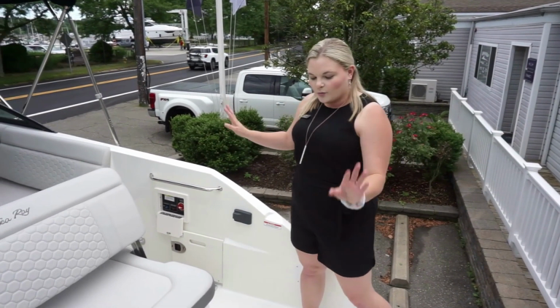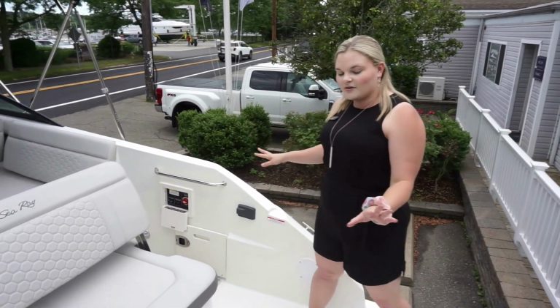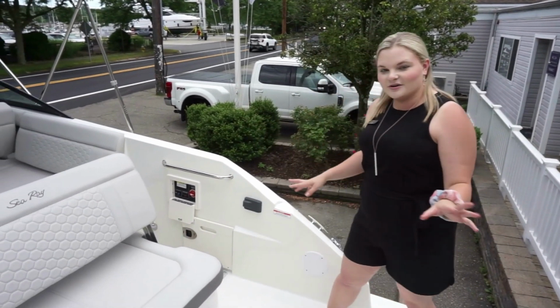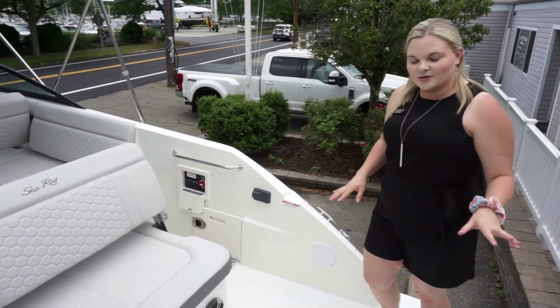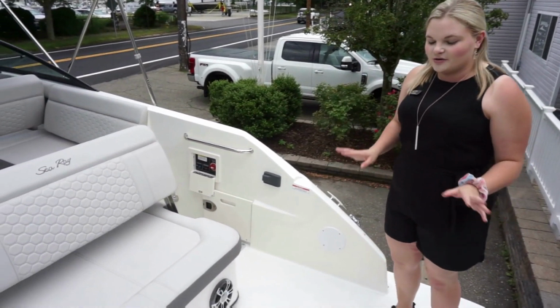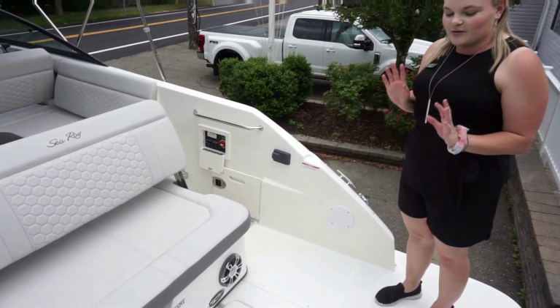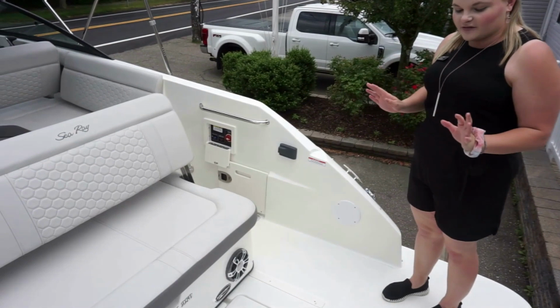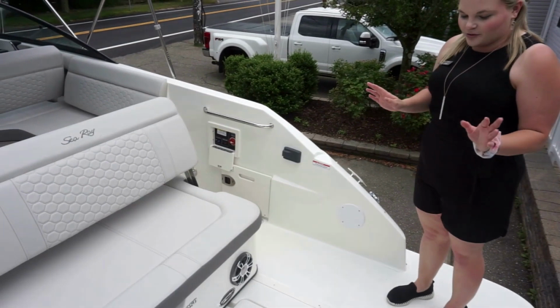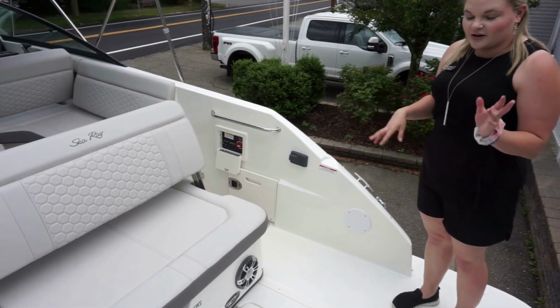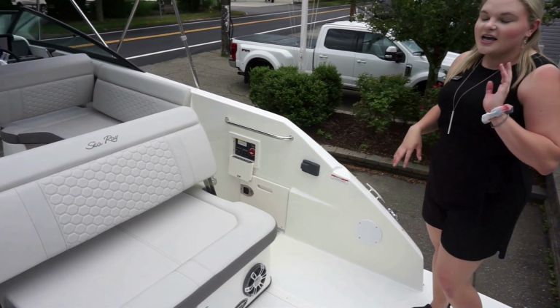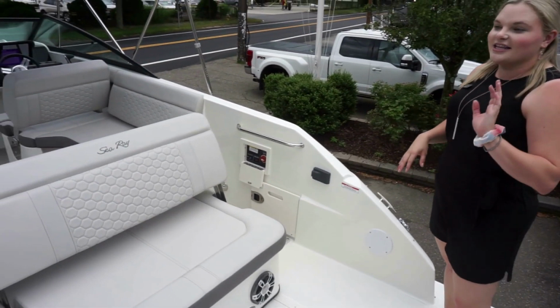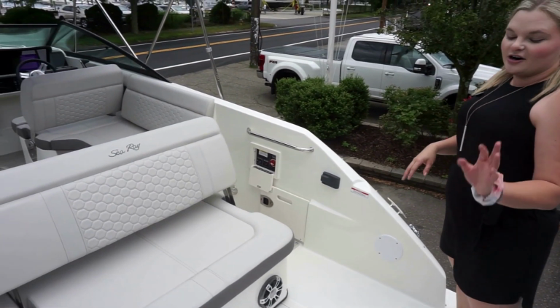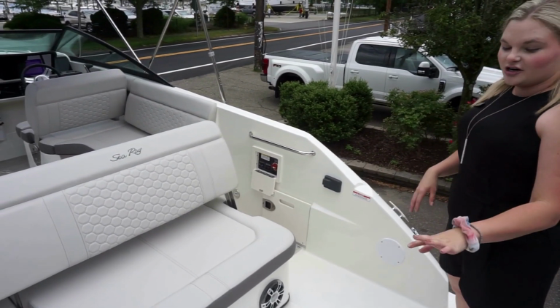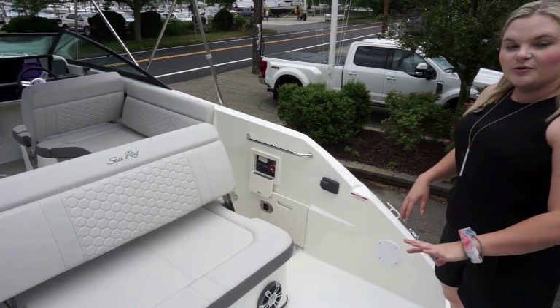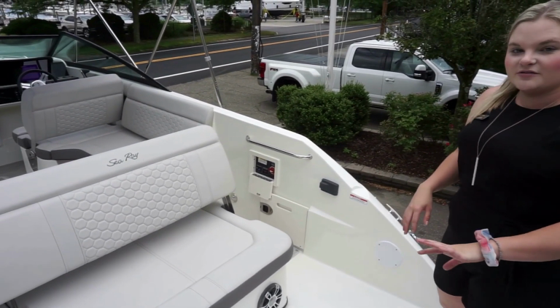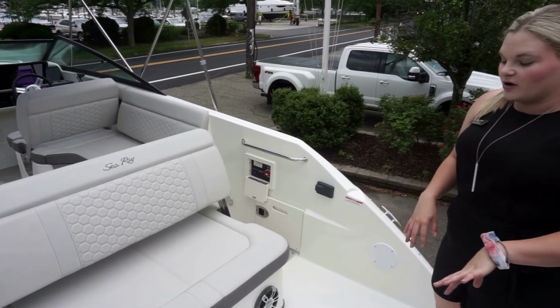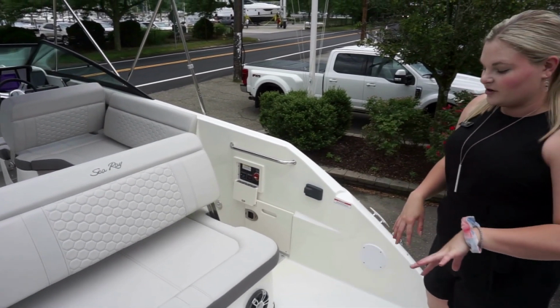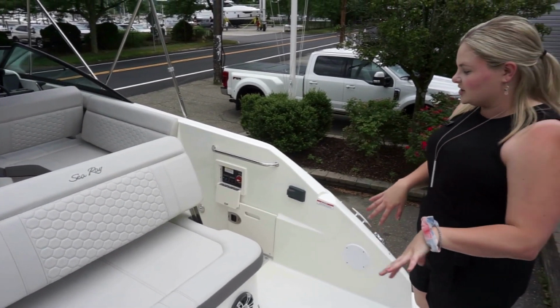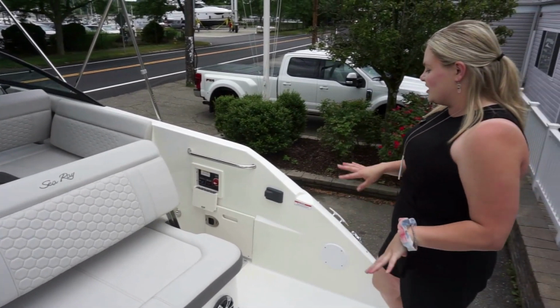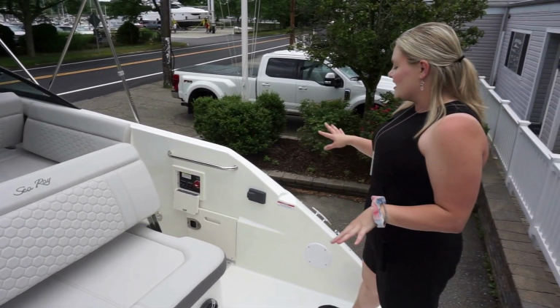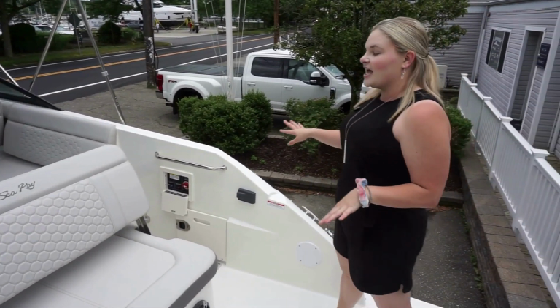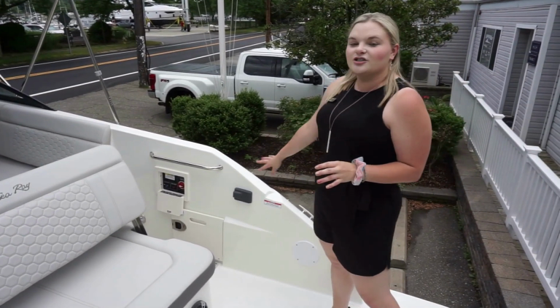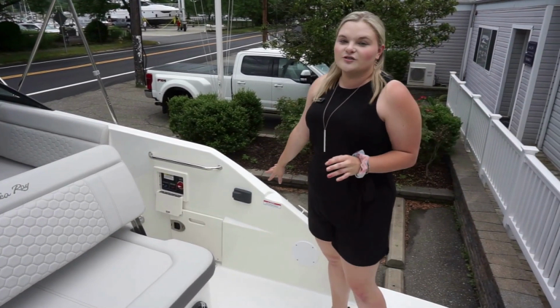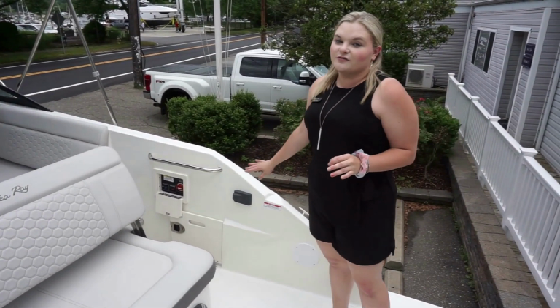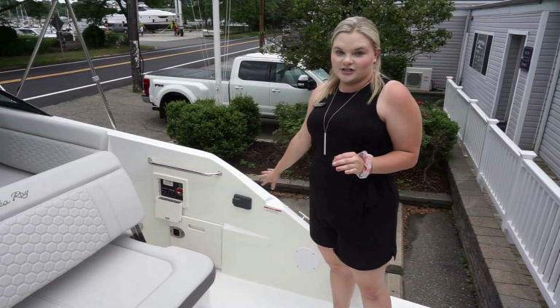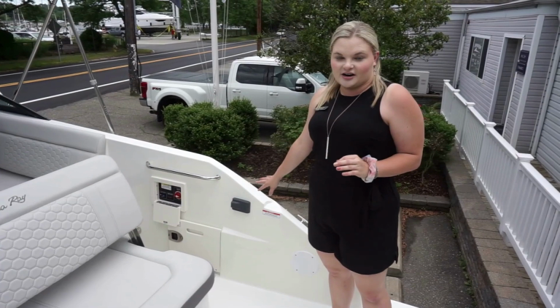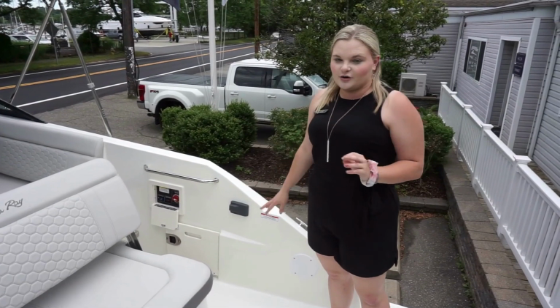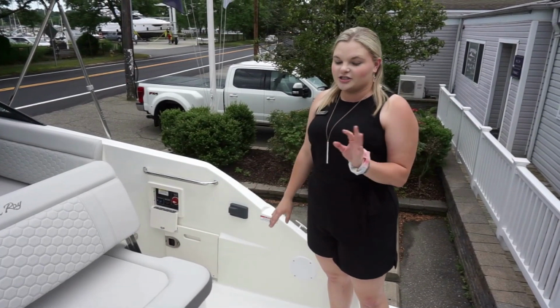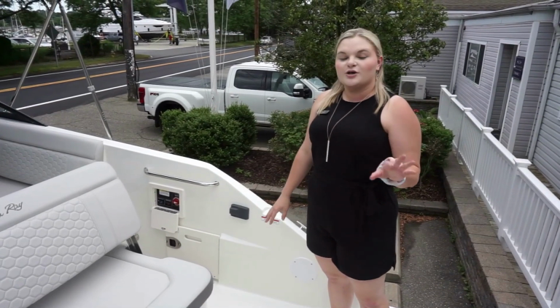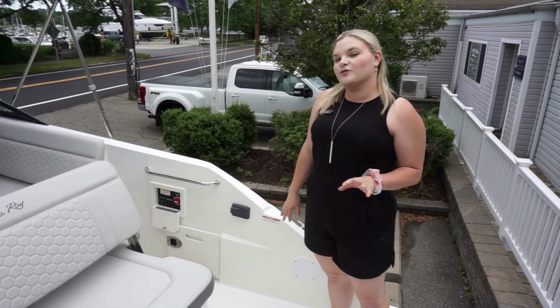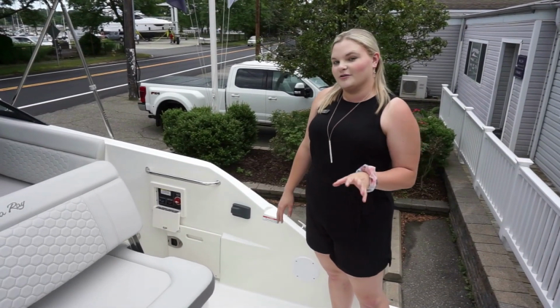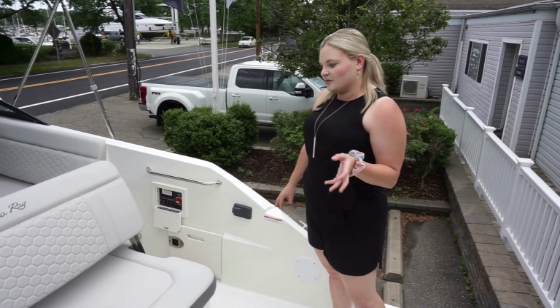While we're in the rear of the boat, I would love to point out that there are charging points for all of your electronics and controls for your Fusion stereo, which is throughout the boat.